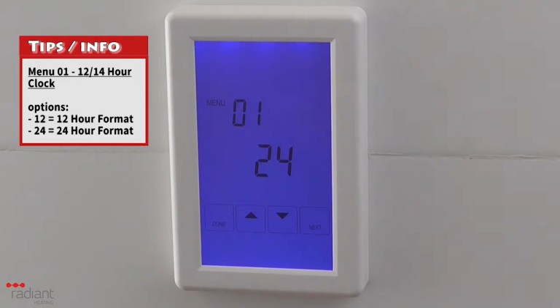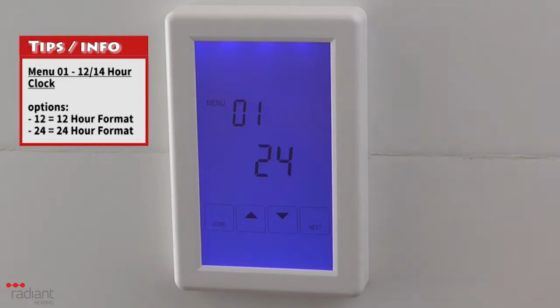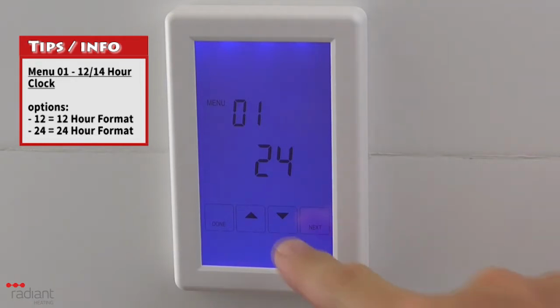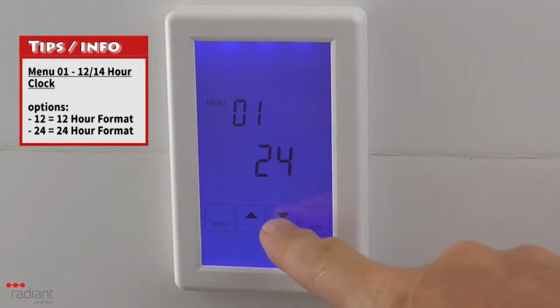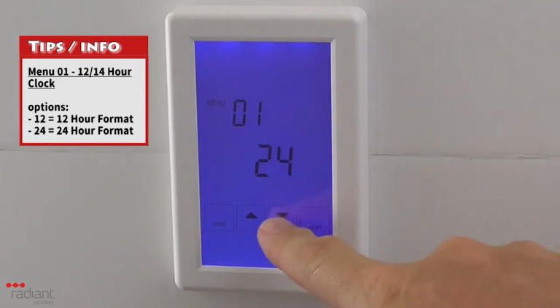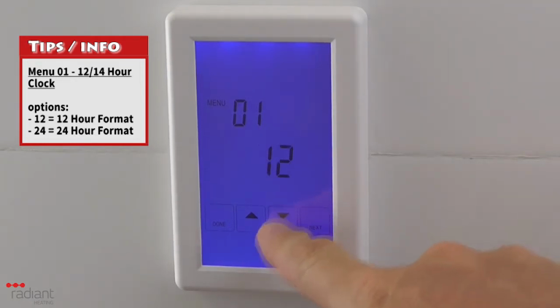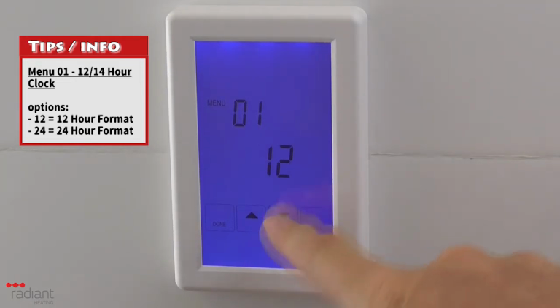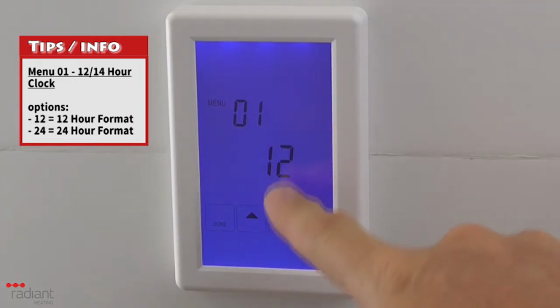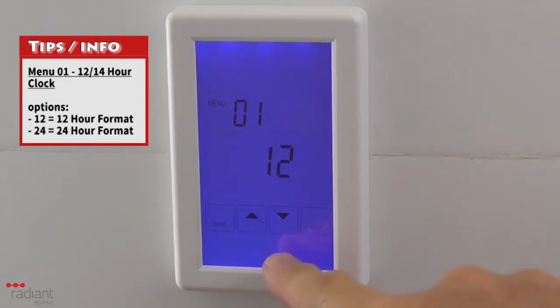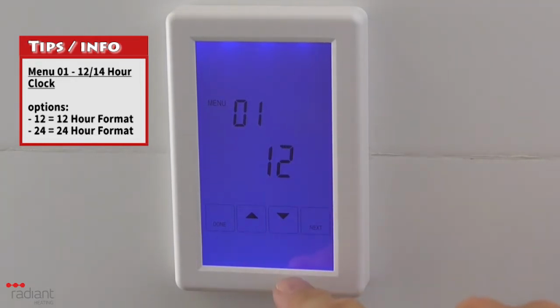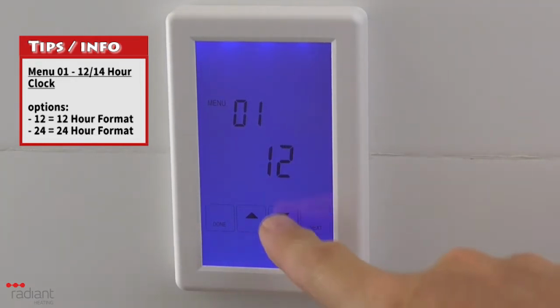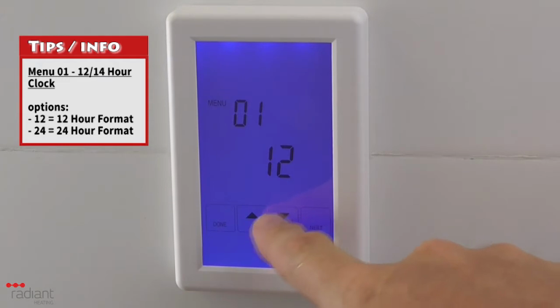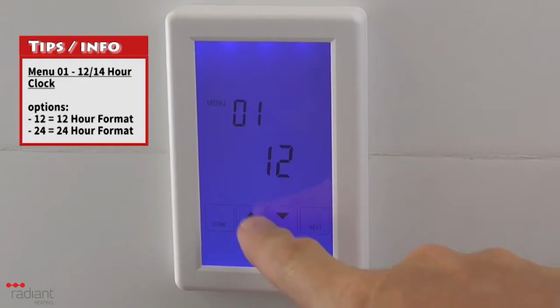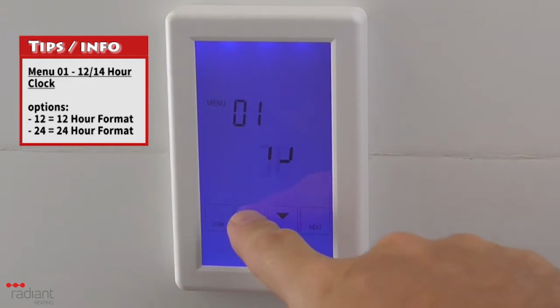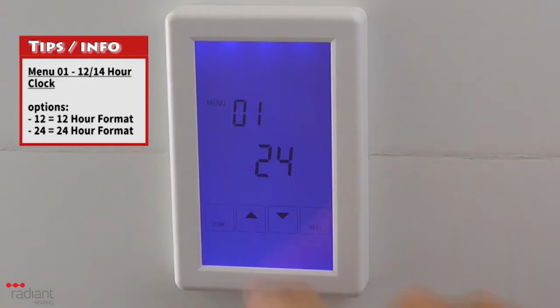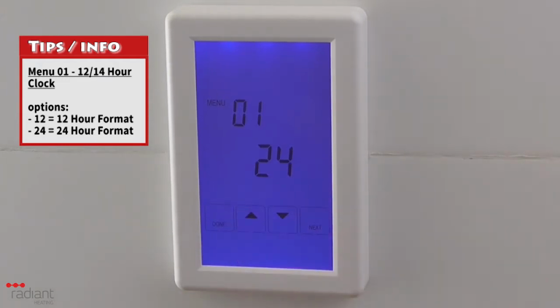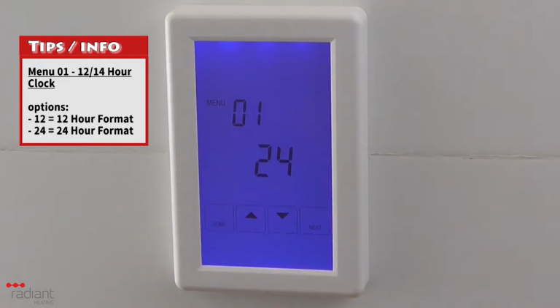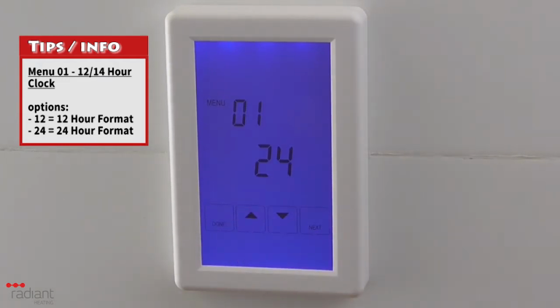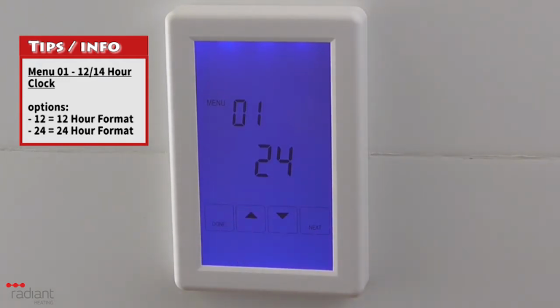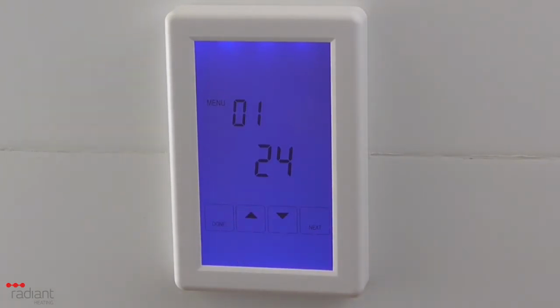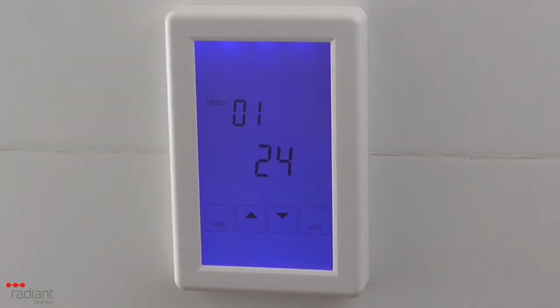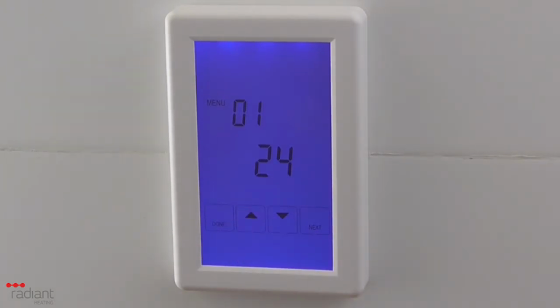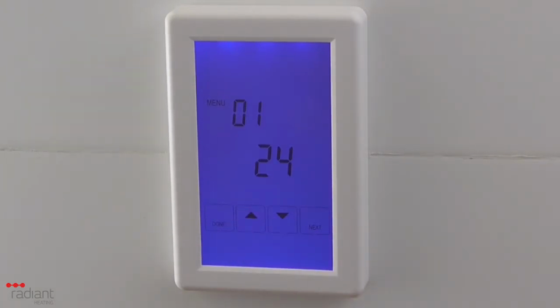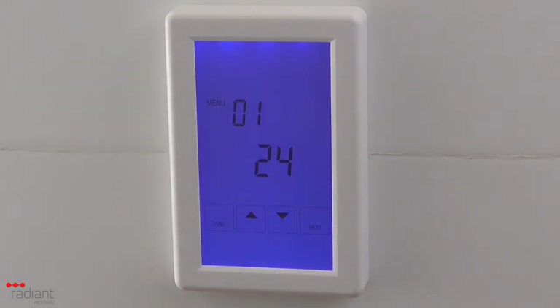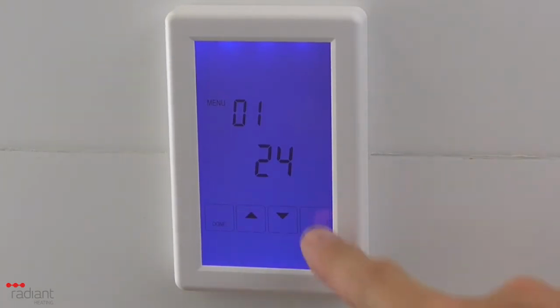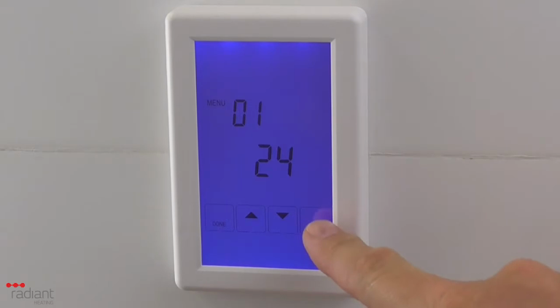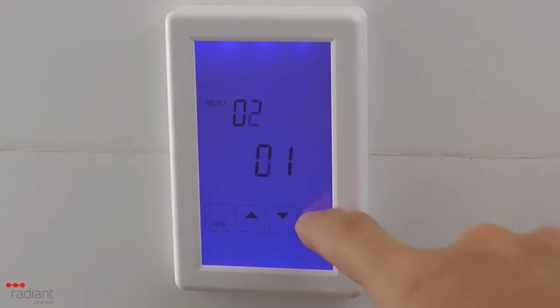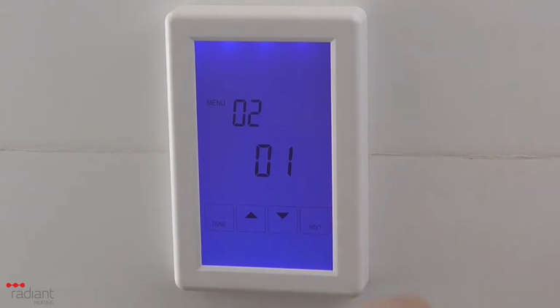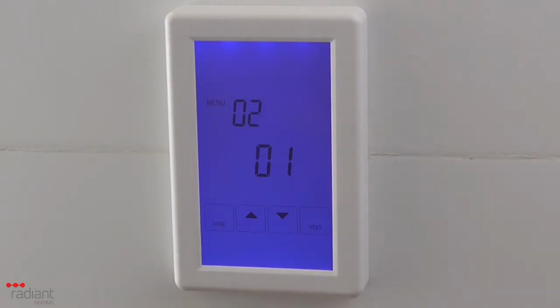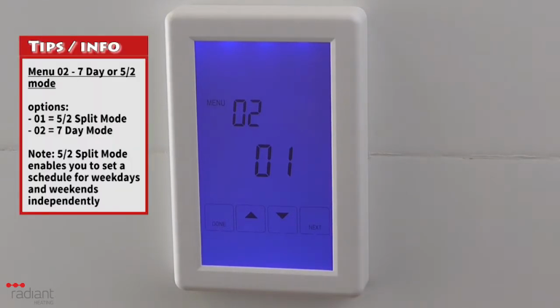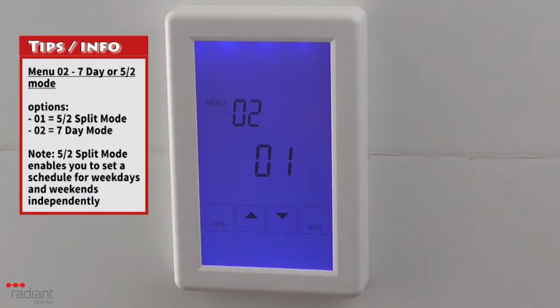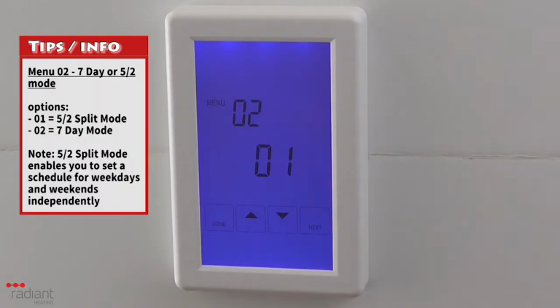Menu 1 is used to change the clock format between a 12-hour or 24-hour format. Use the up and down arrow buttons to select the option that you prefer. Press next to move to the next menu option.